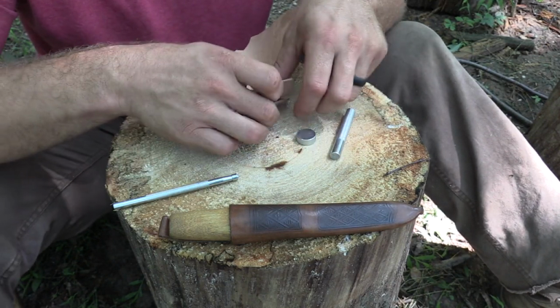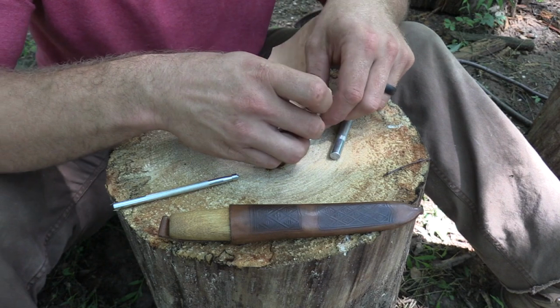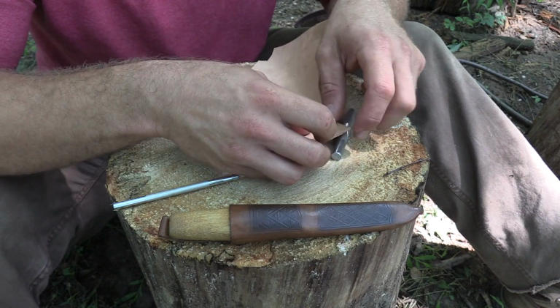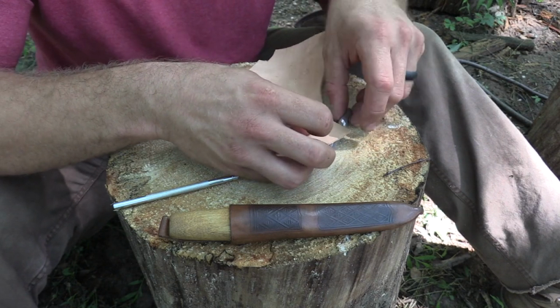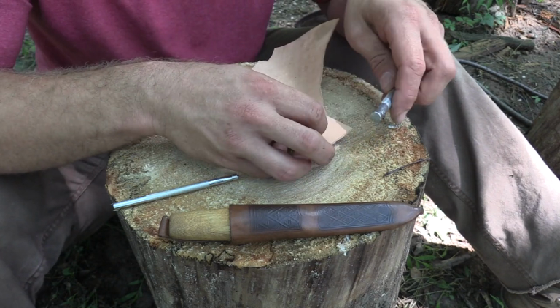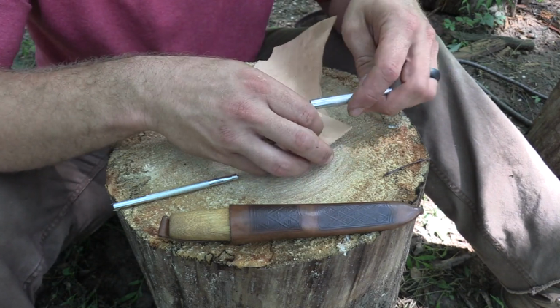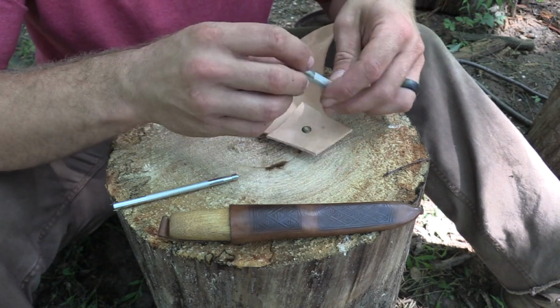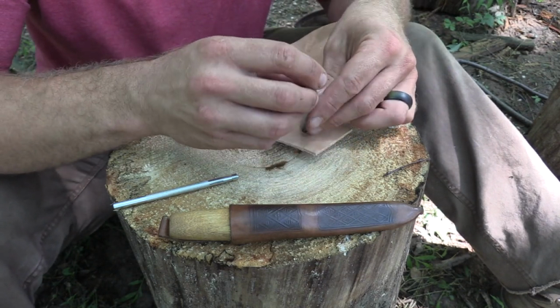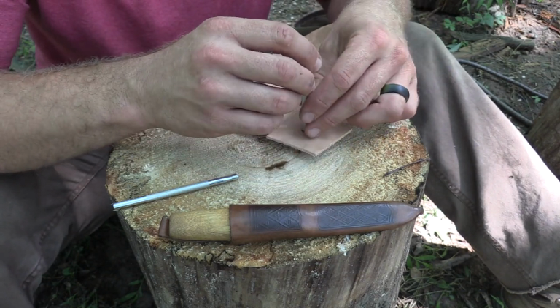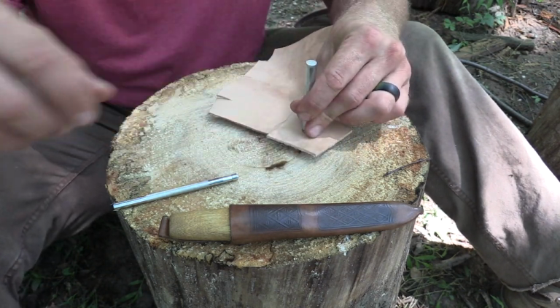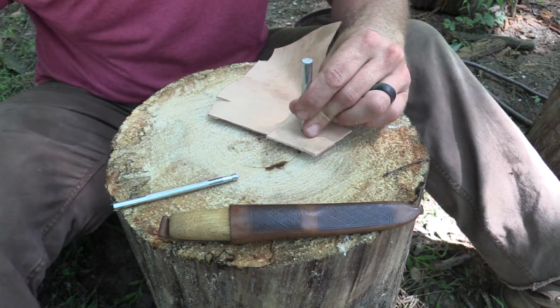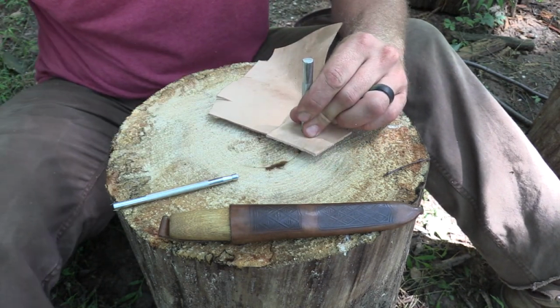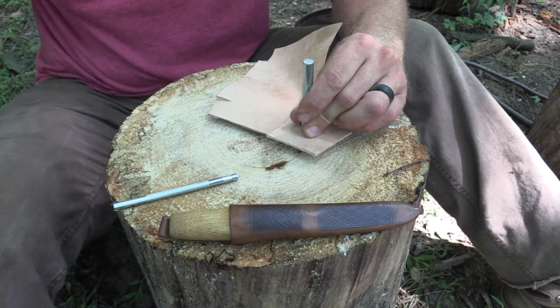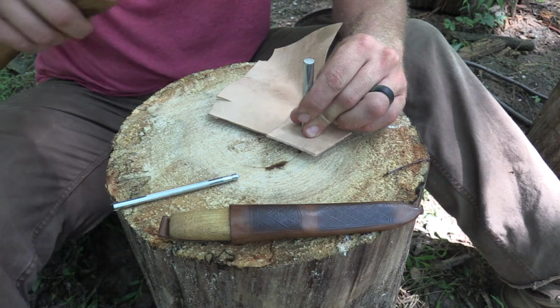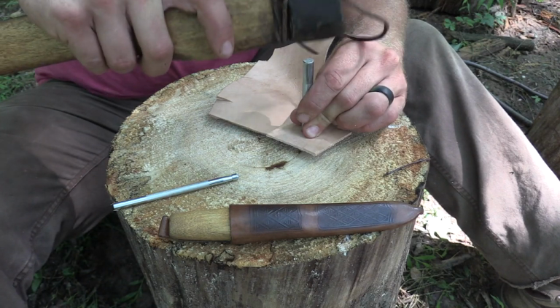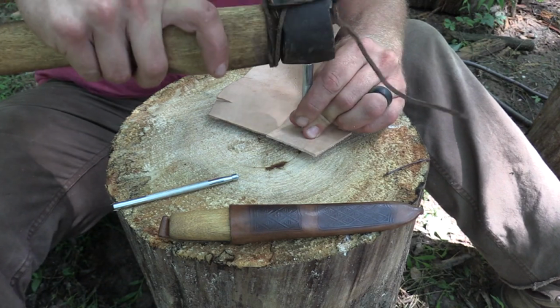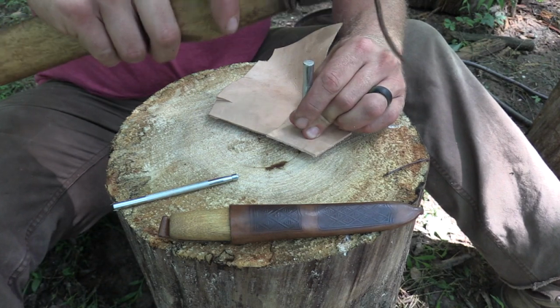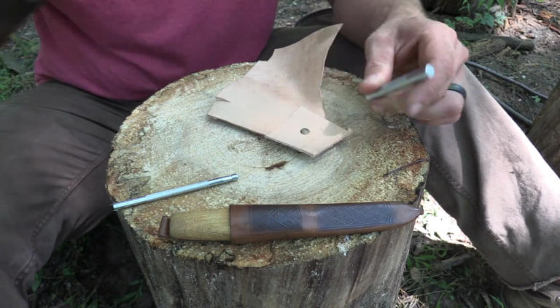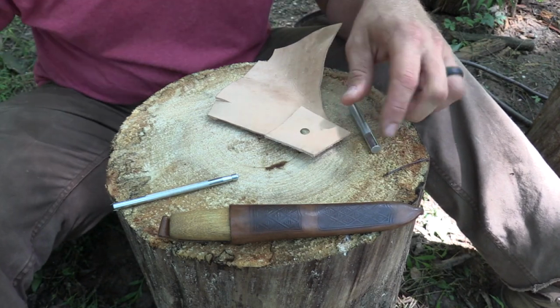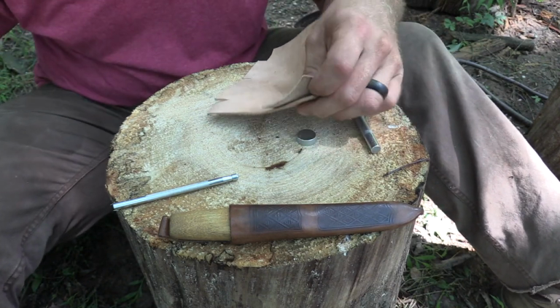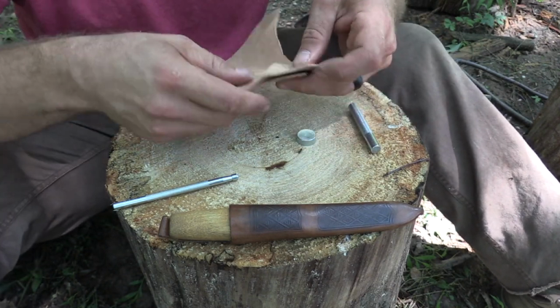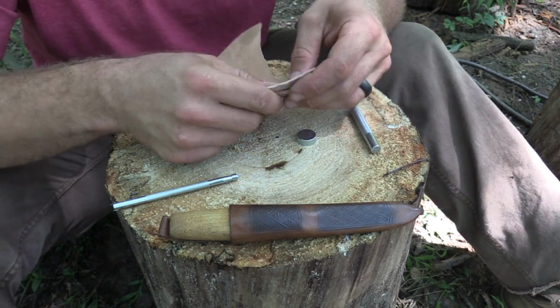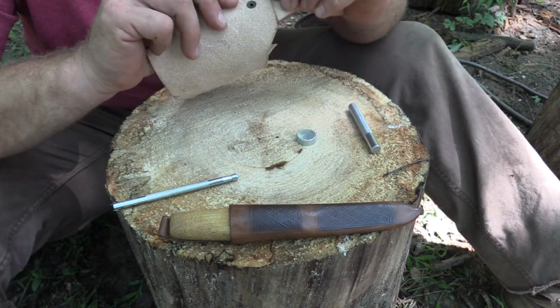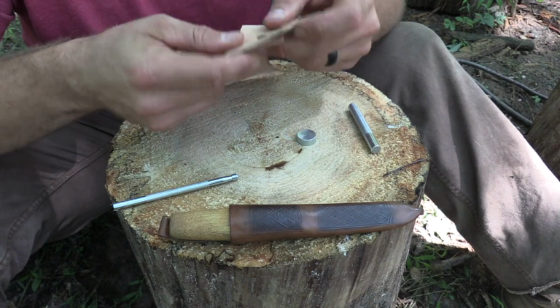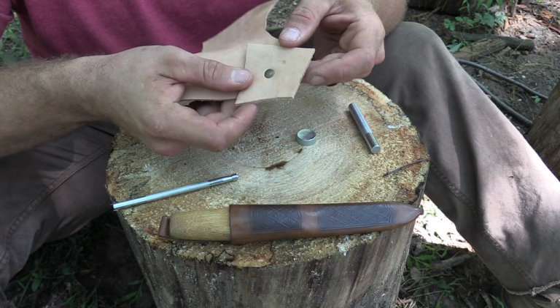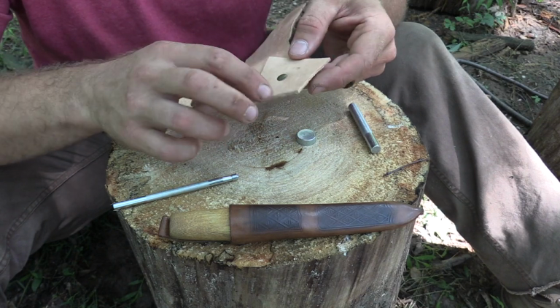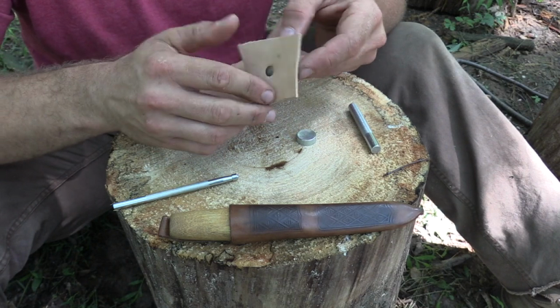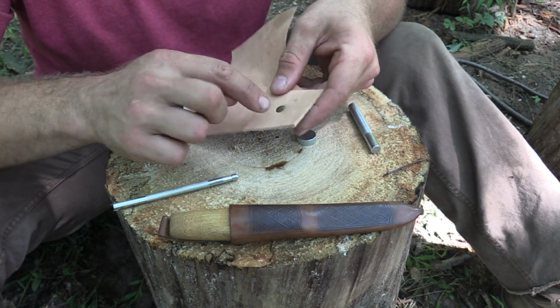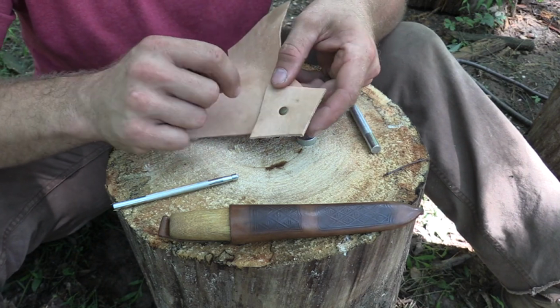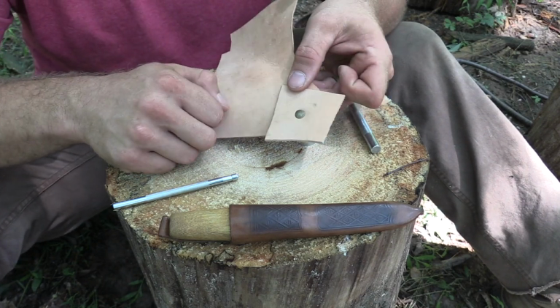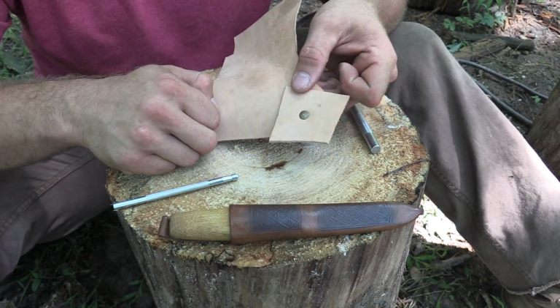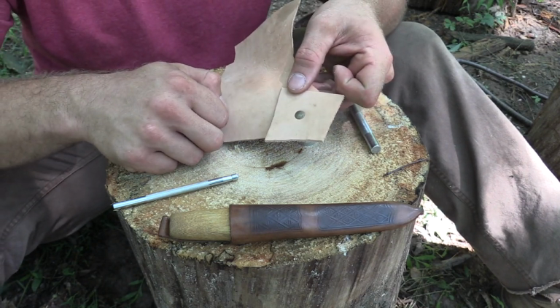If you're worried about your rivet being too loose, you can go back in. But once it's pretty much set, that's it — that's going to be where it's at. That's how easy it is to set a rivet.